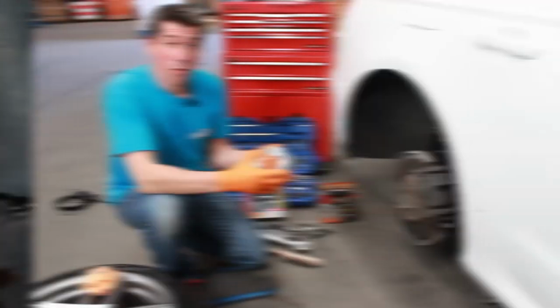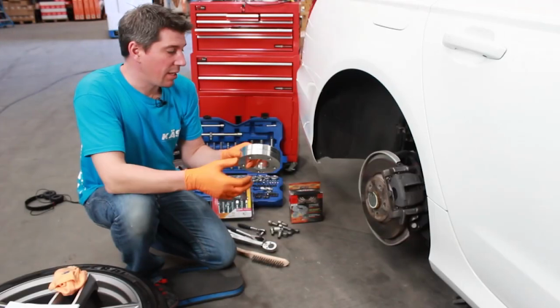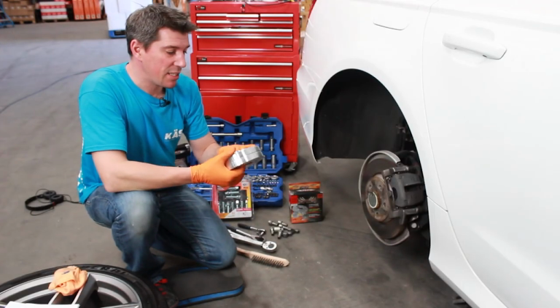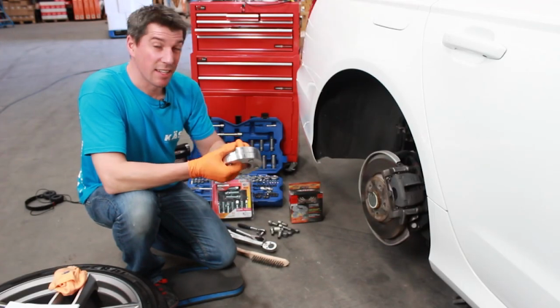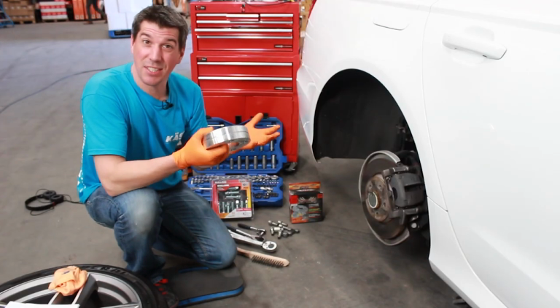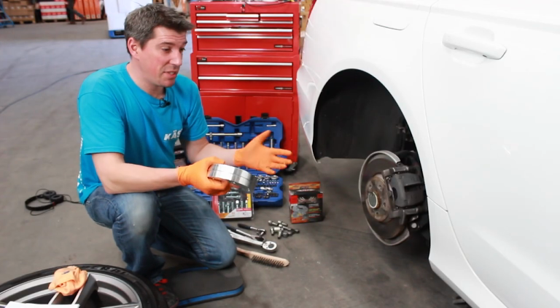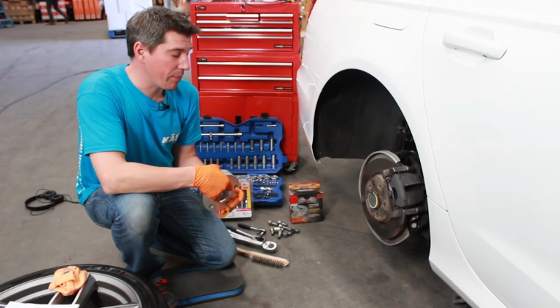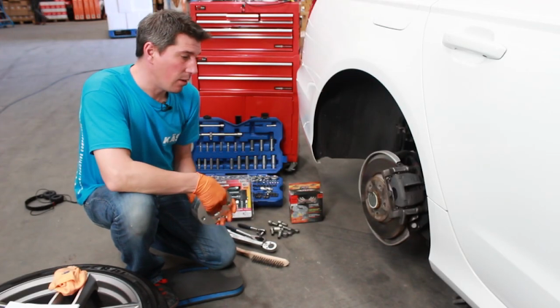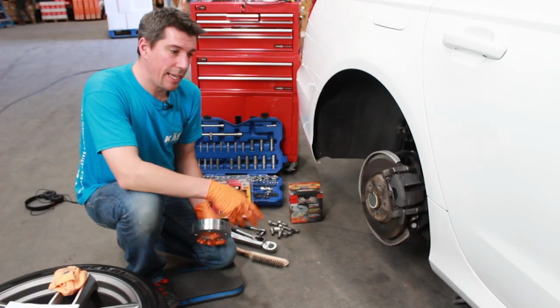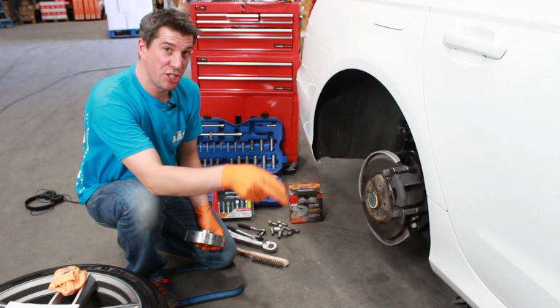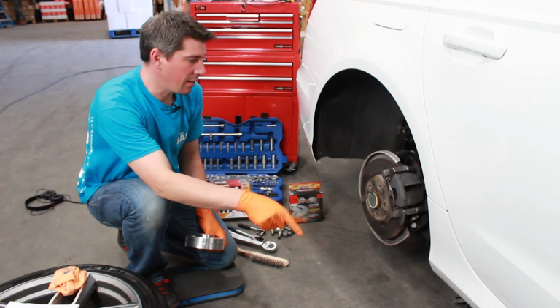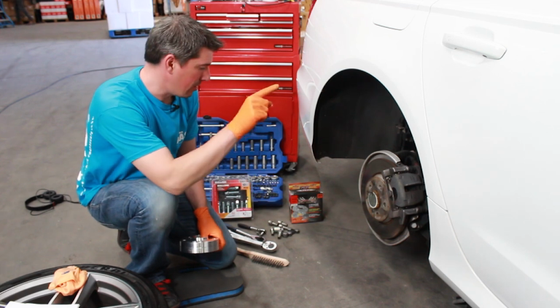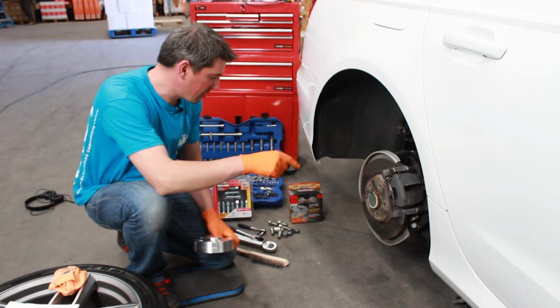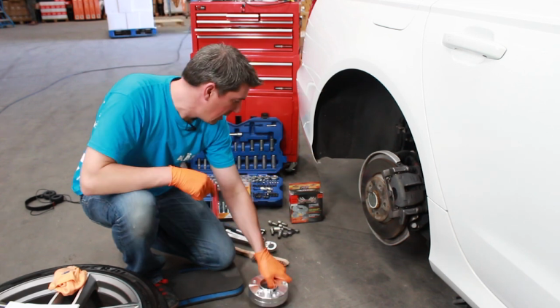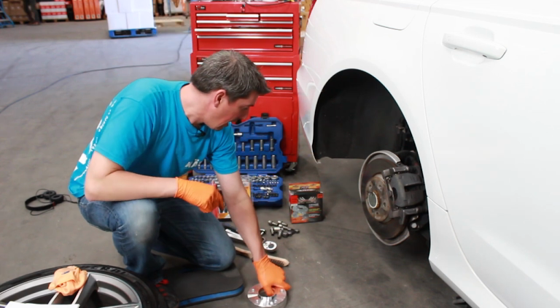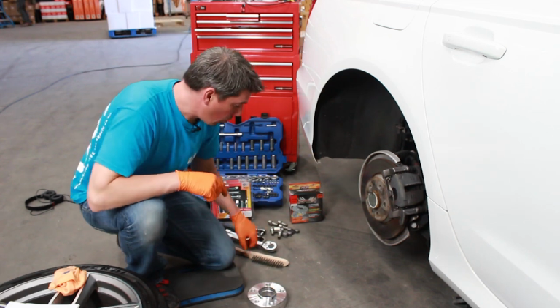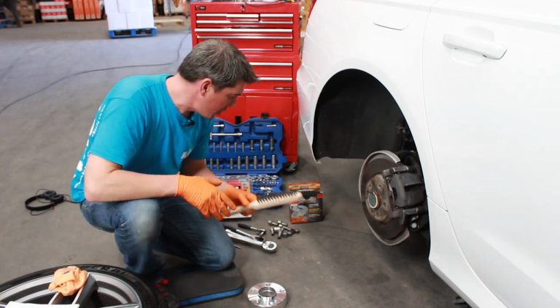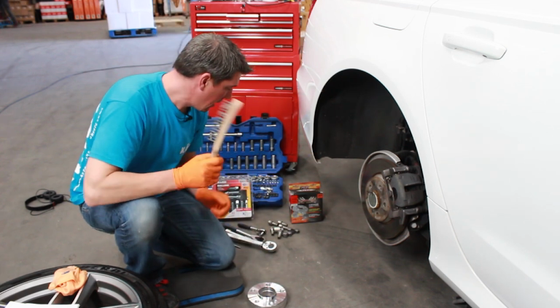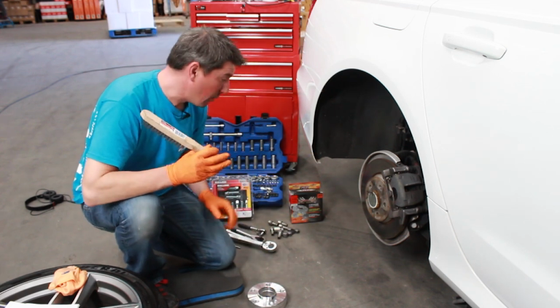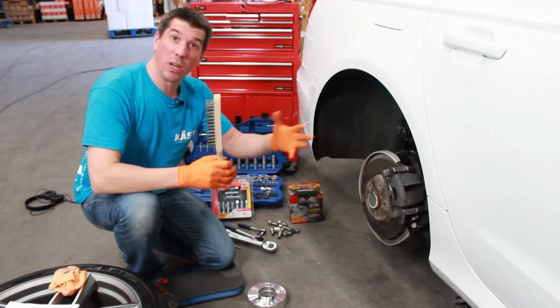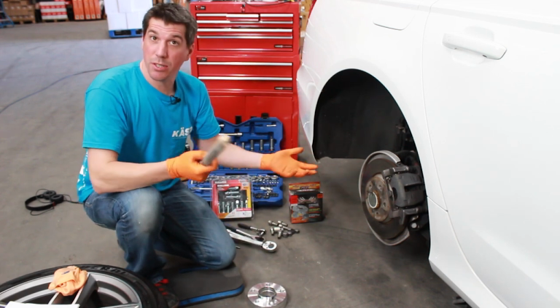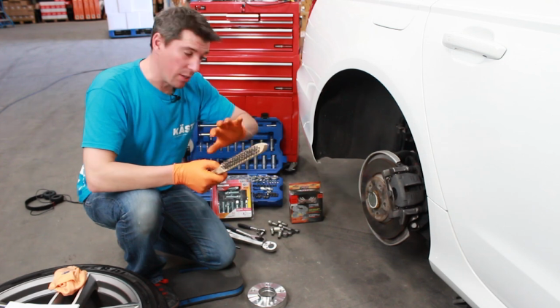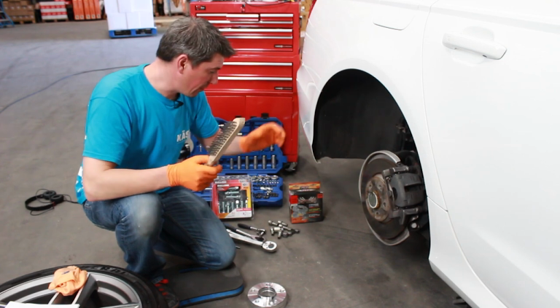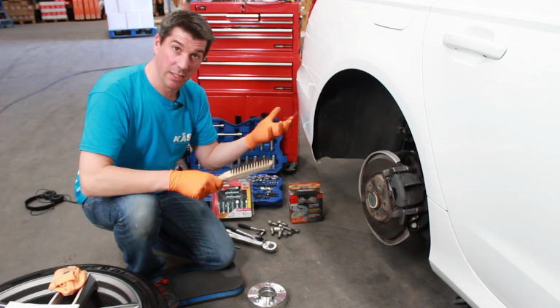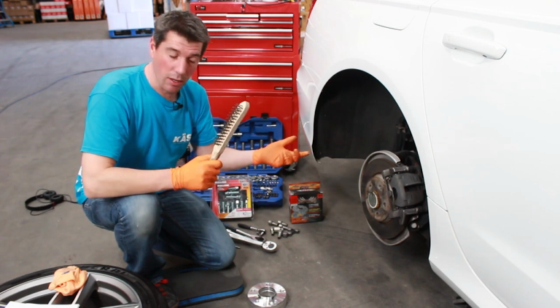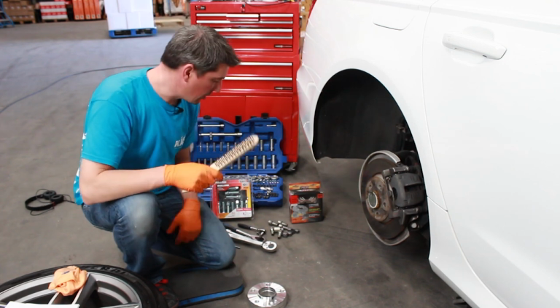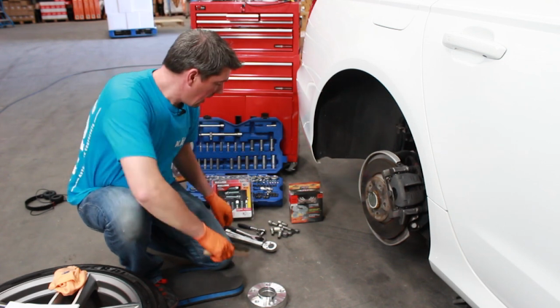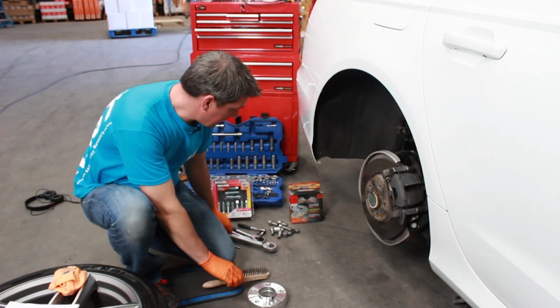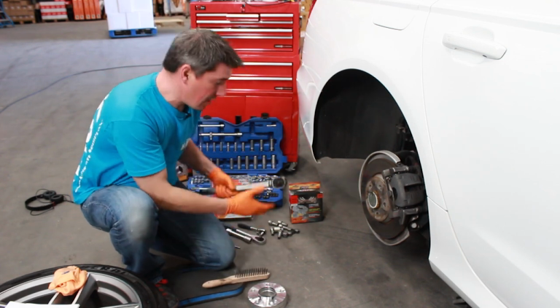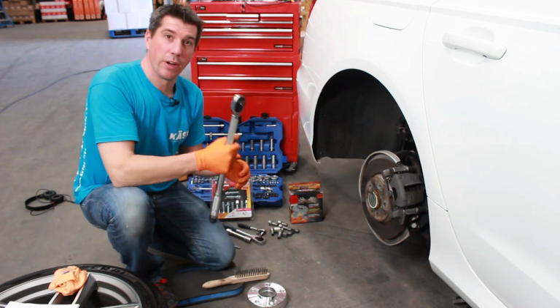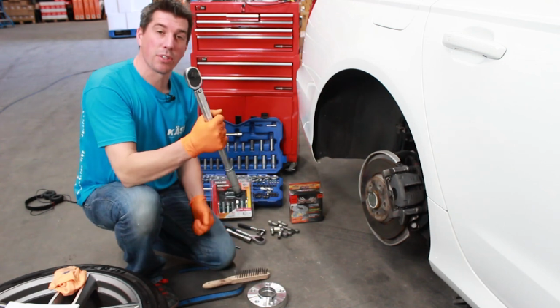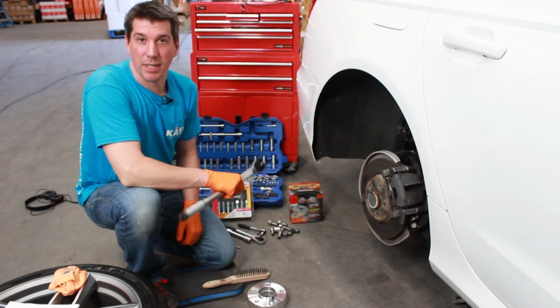Right, so let's get these fitted — it's extremely simple. All you're going to need is a jack, axle stands, a wire brush, whatever wheel brace you use to take your wheels off, your locking nut of course, and then a torque wrench to torque them back up again.